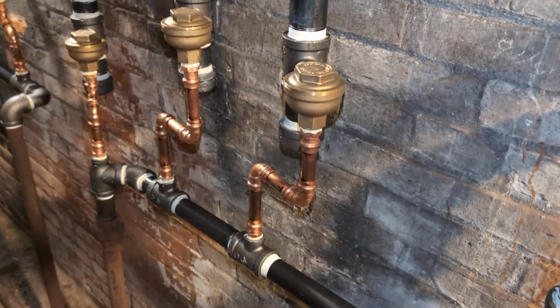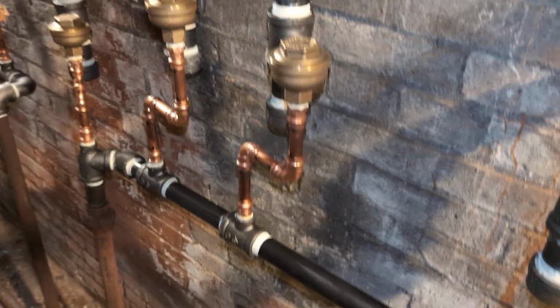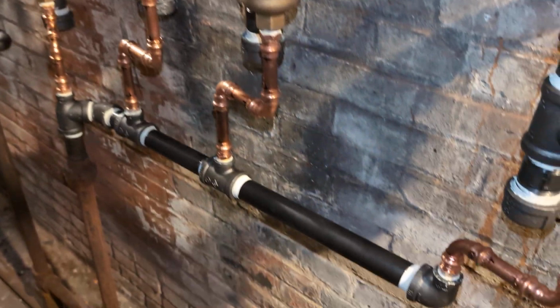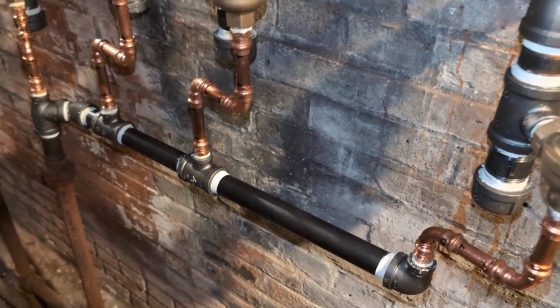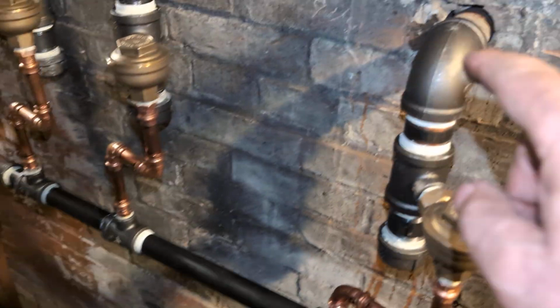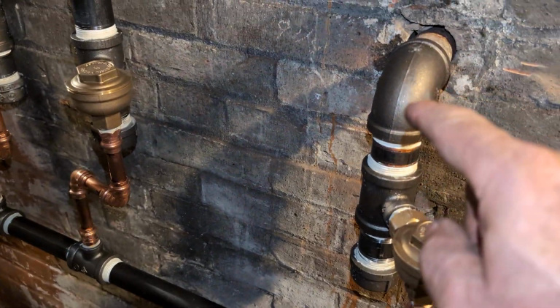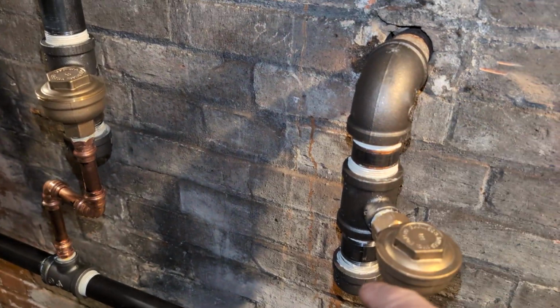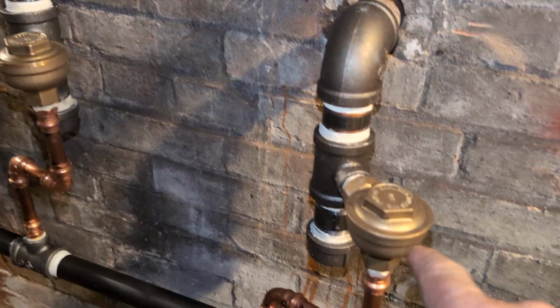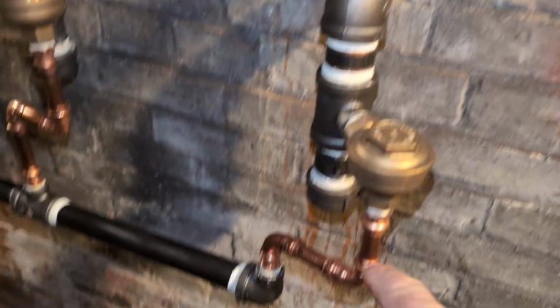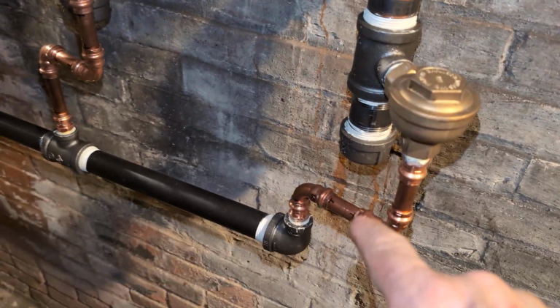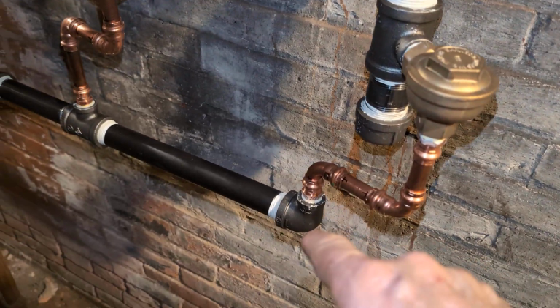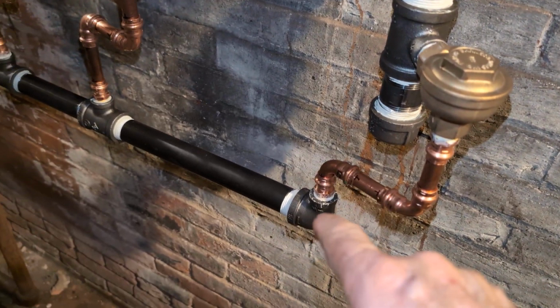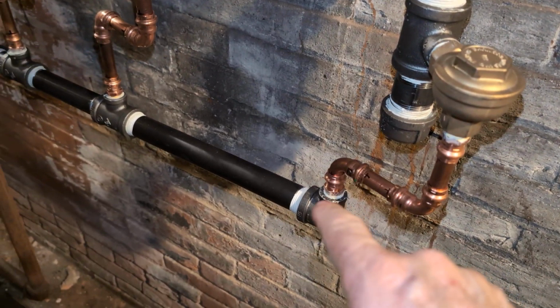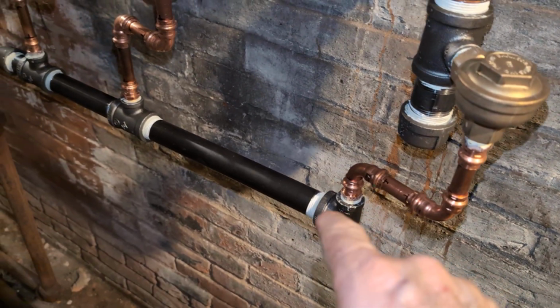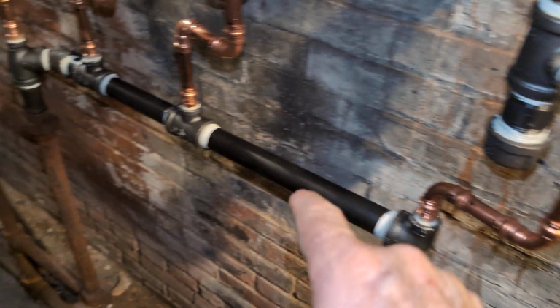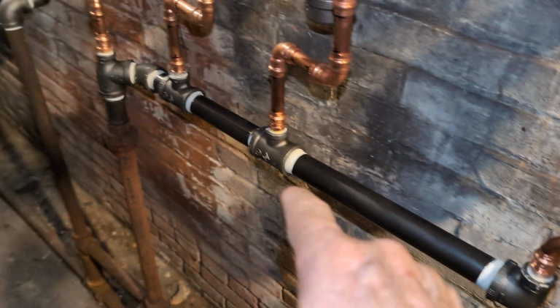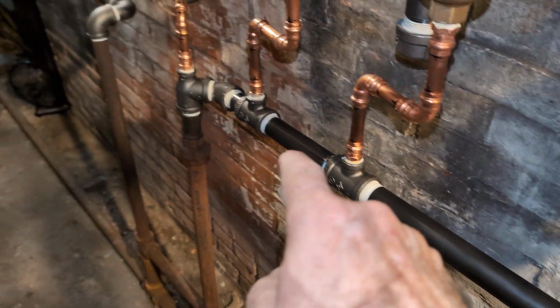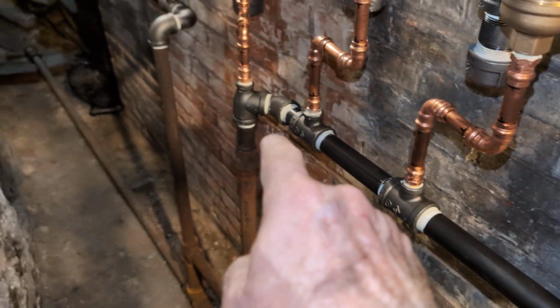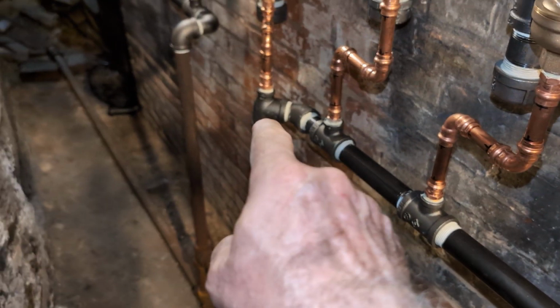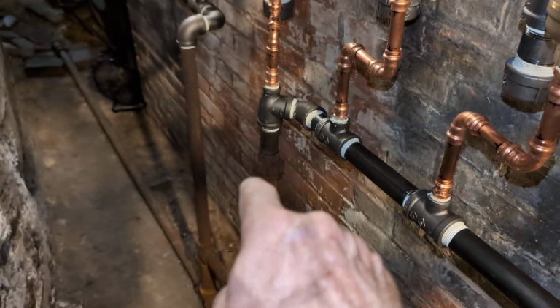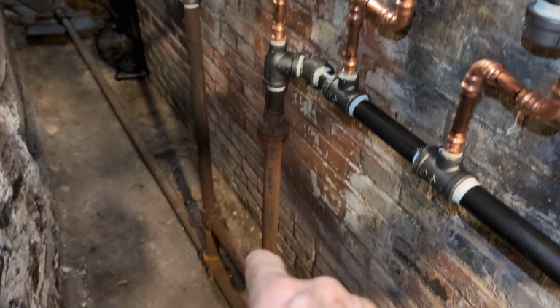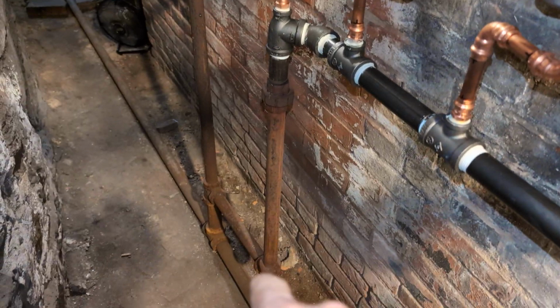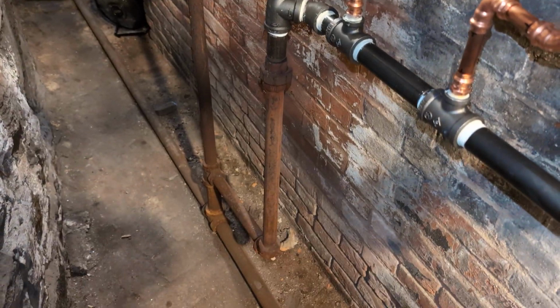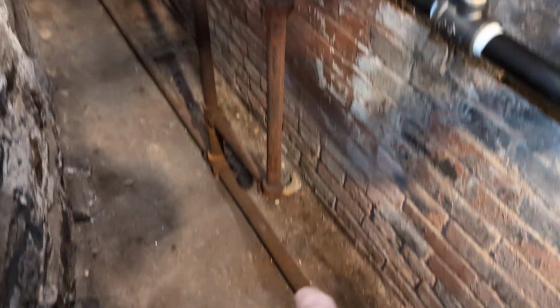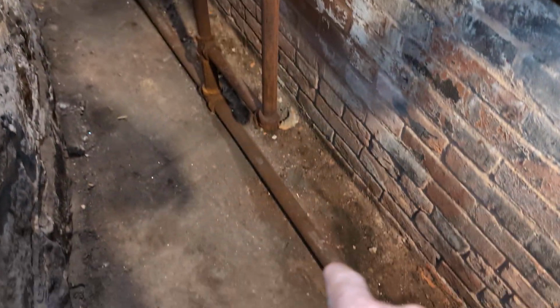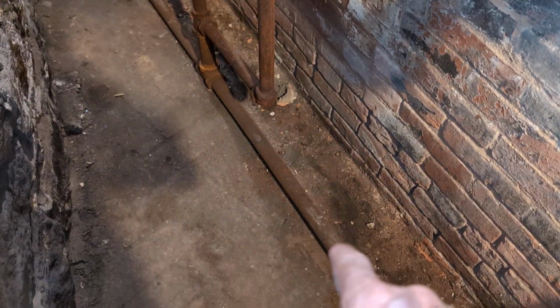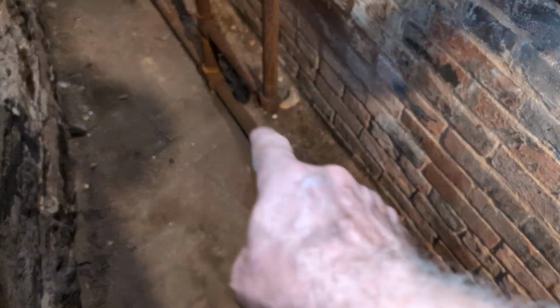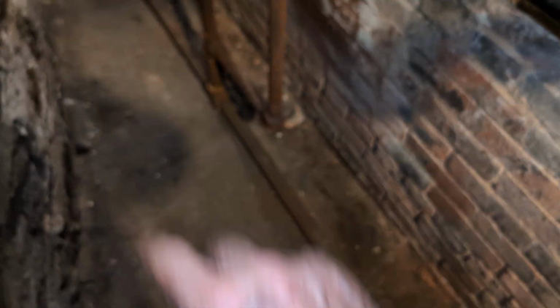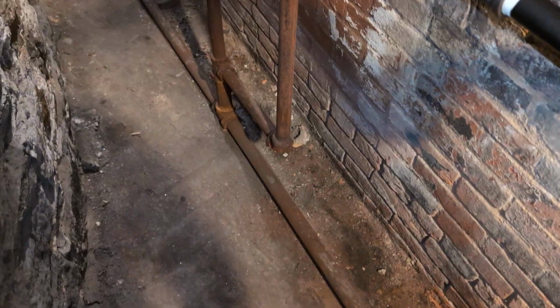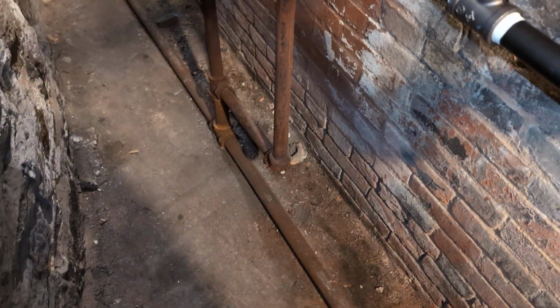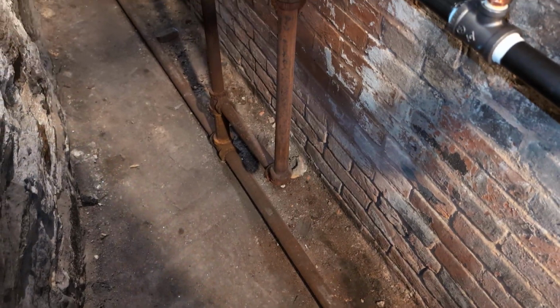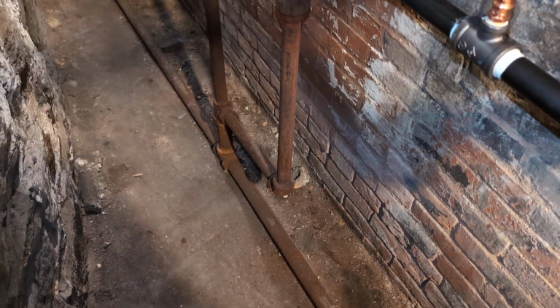So this is the steam supply, the trap, a drip connector, and then our new dry return — a dry return which goes to the boiler feed pumps.